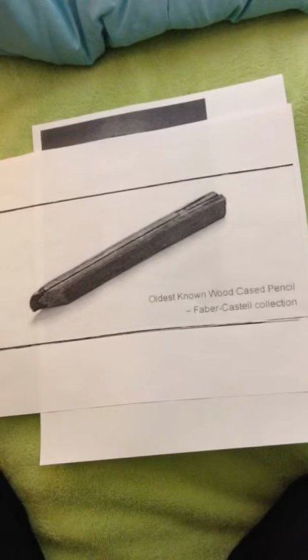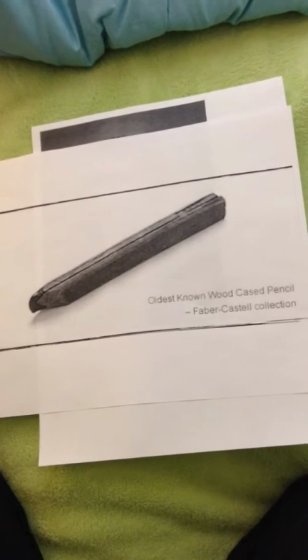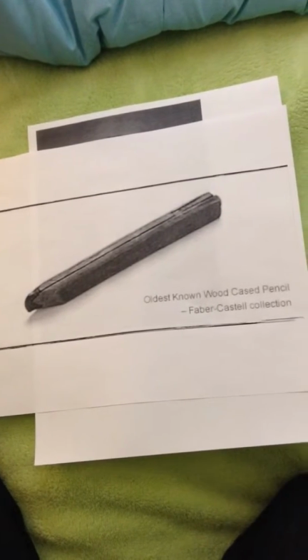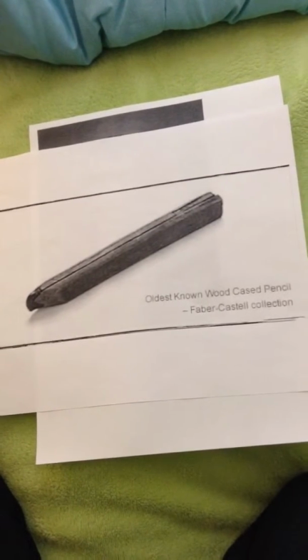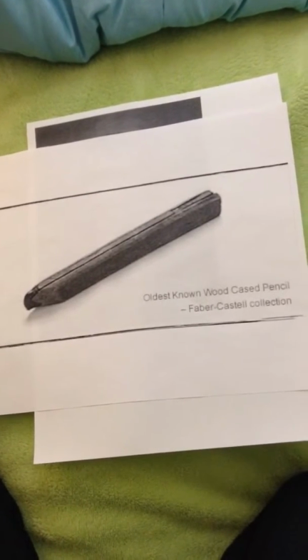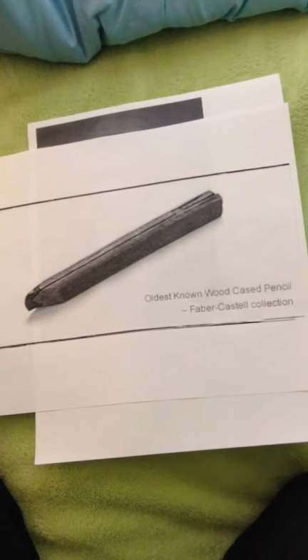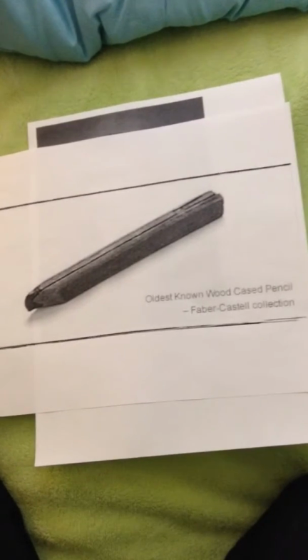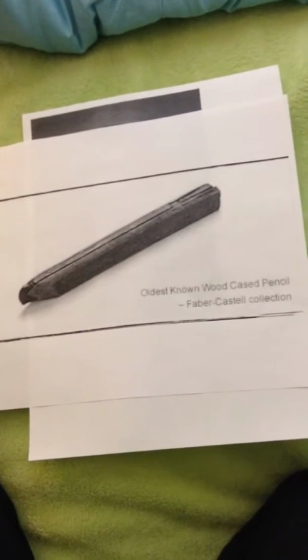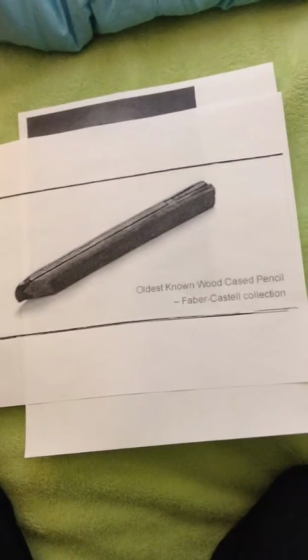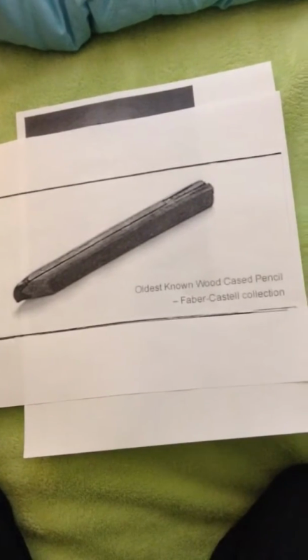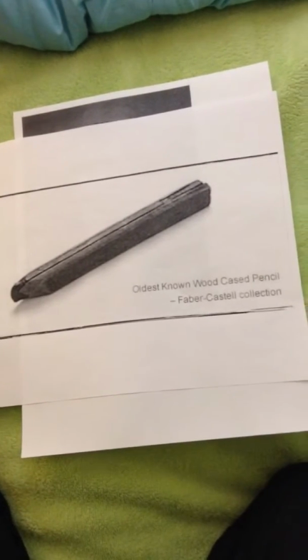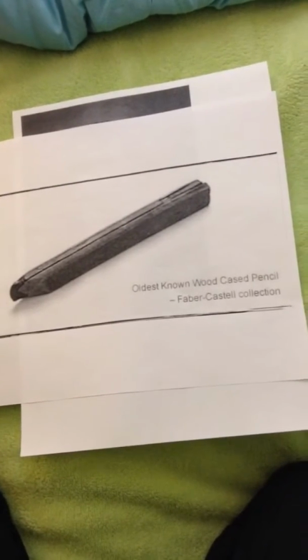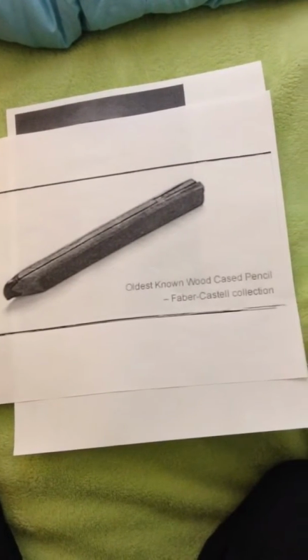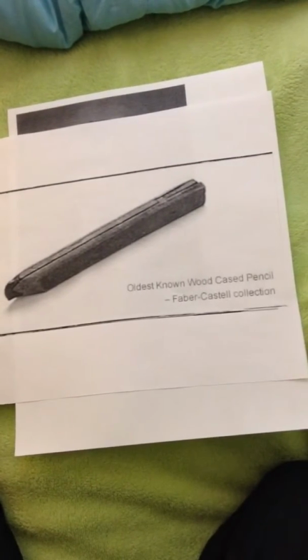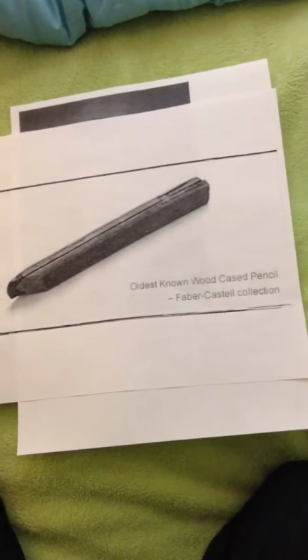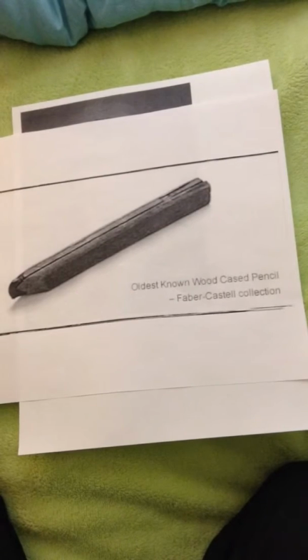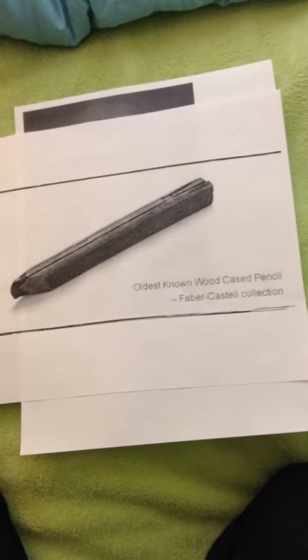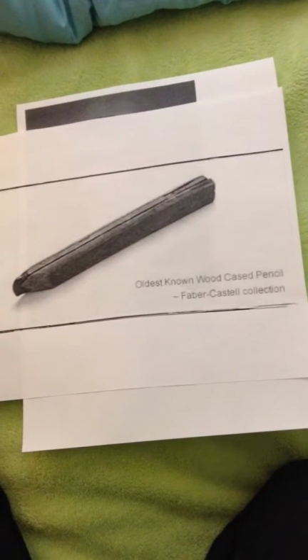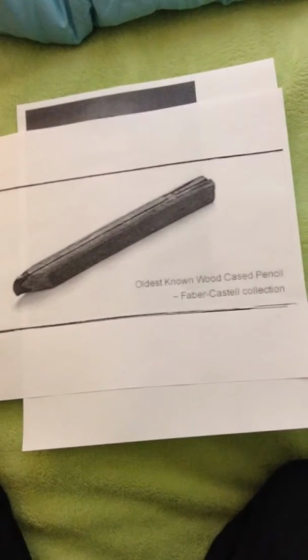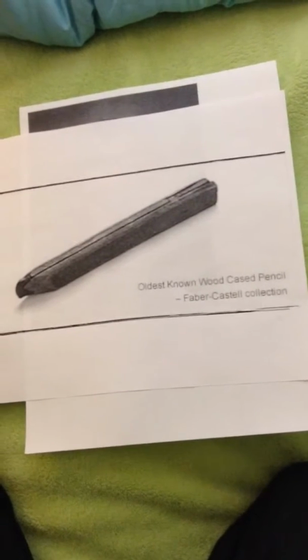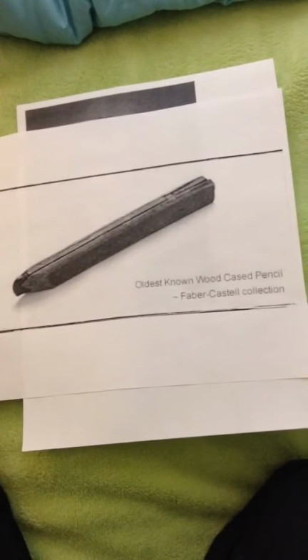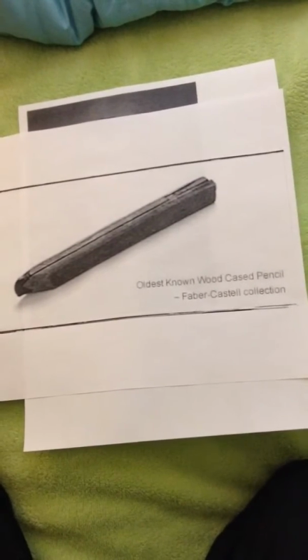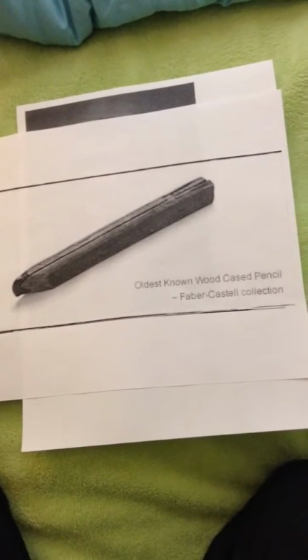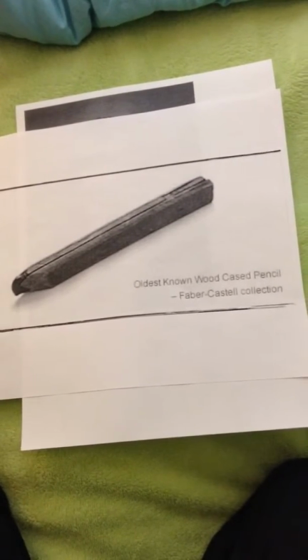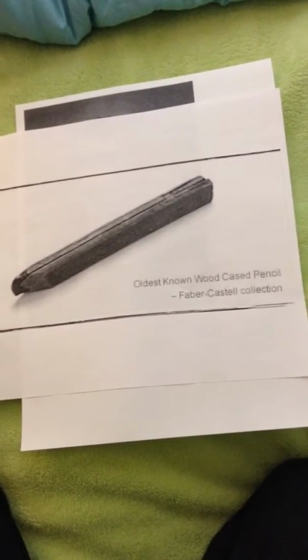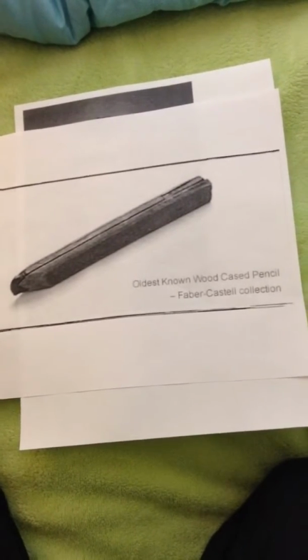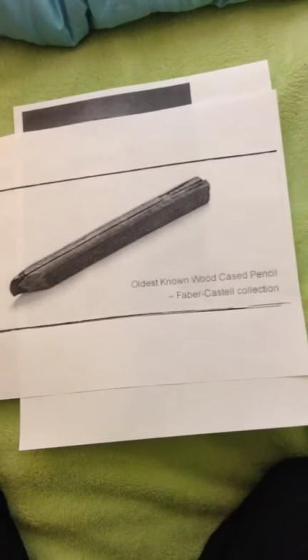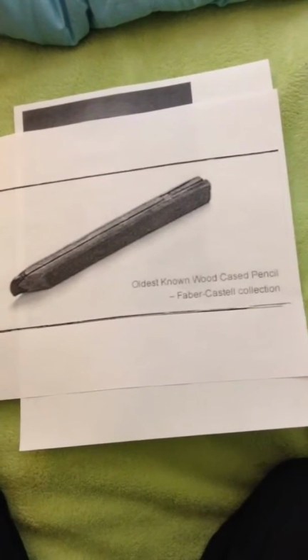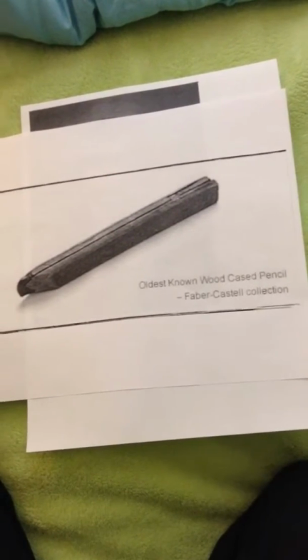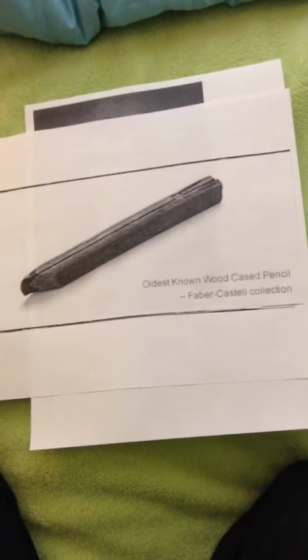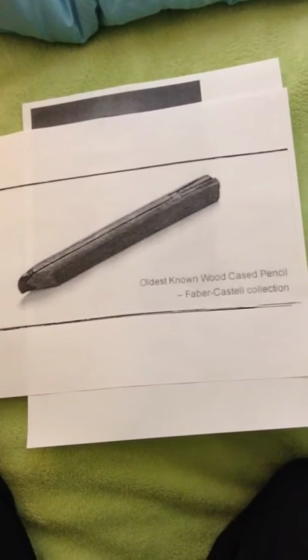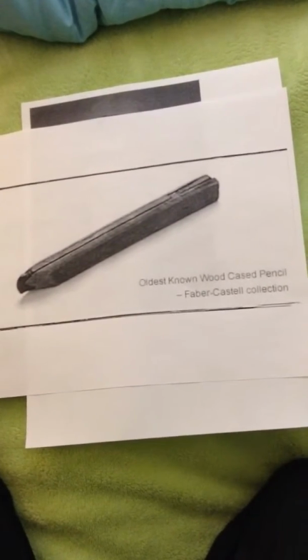in a wooden surround. The shape of that surround can be a square, polygonal, or round, depending on the pencil's intended use.